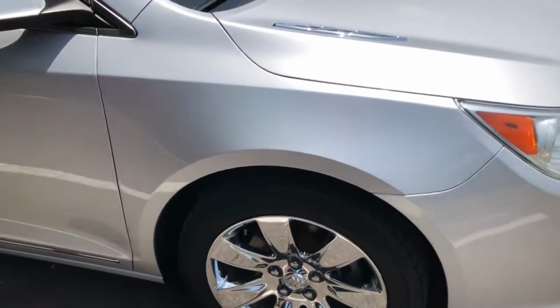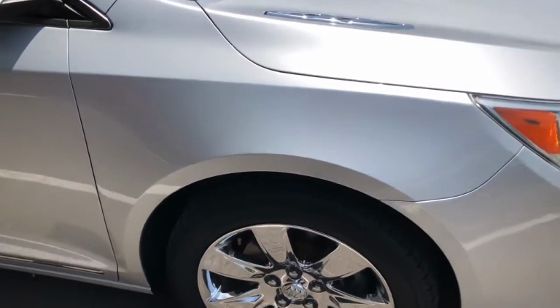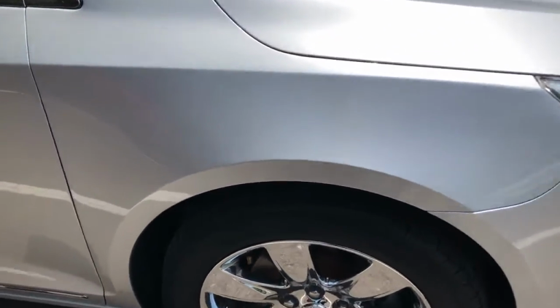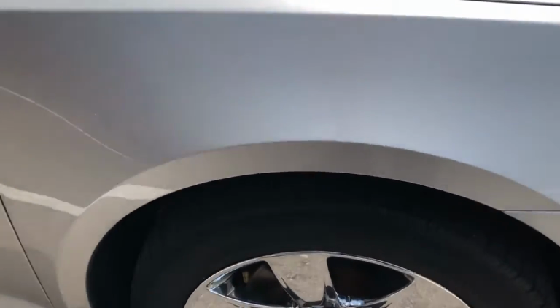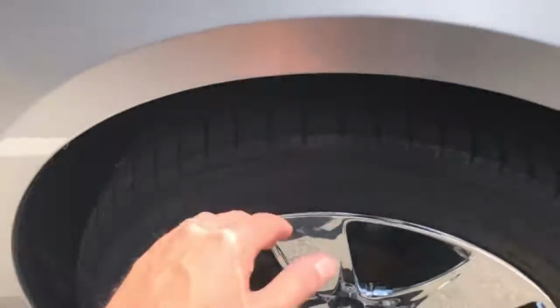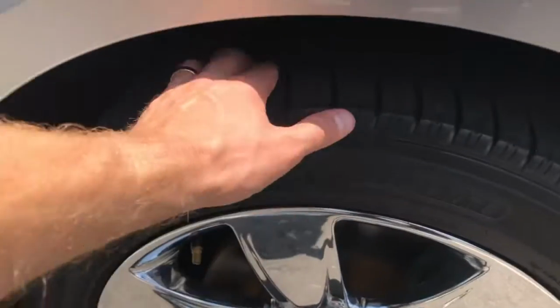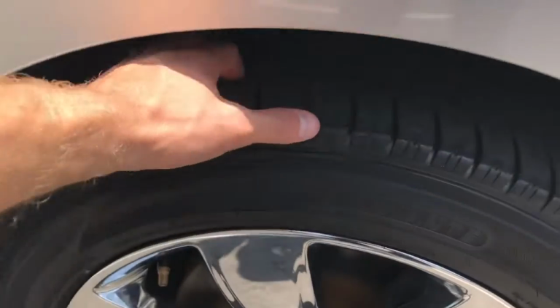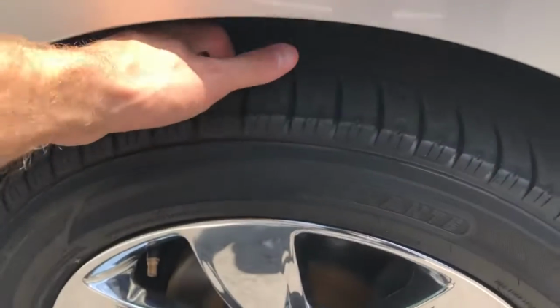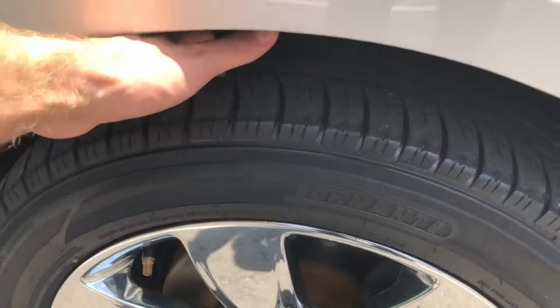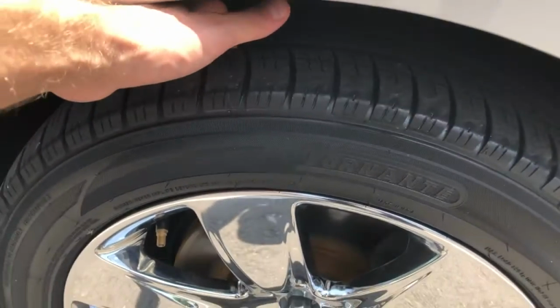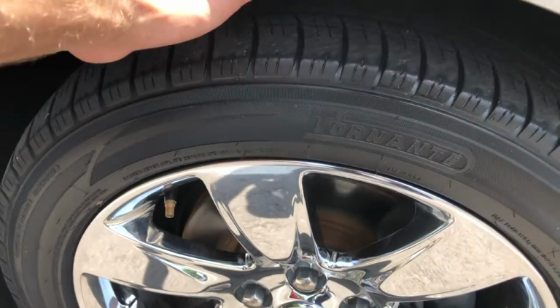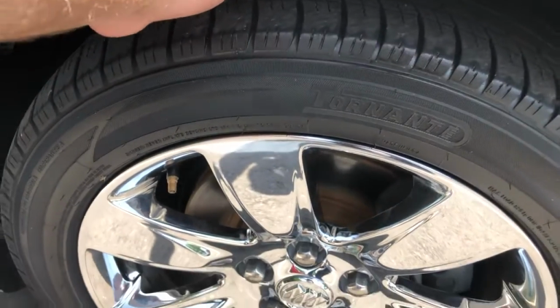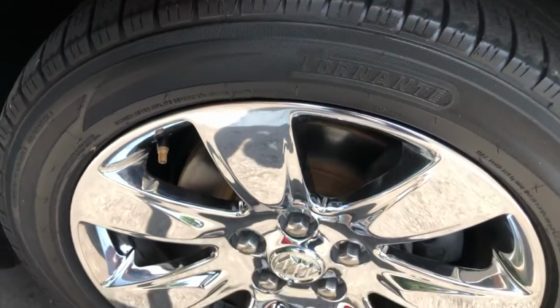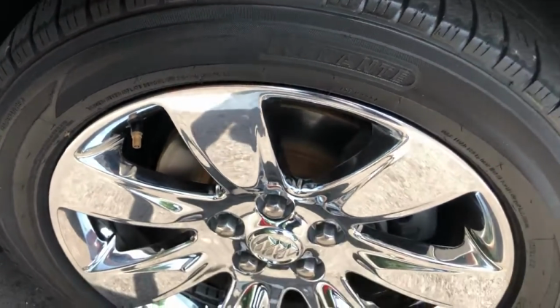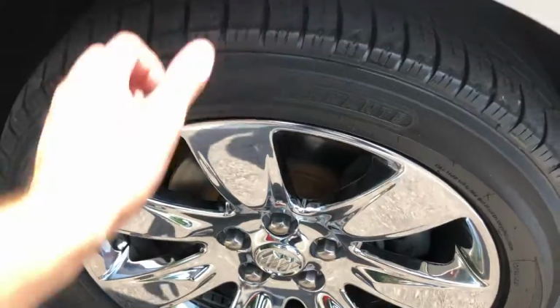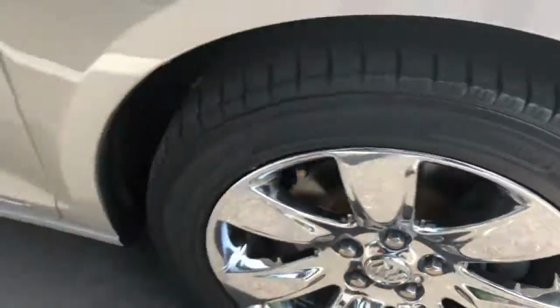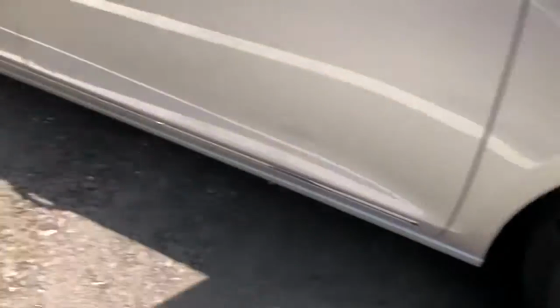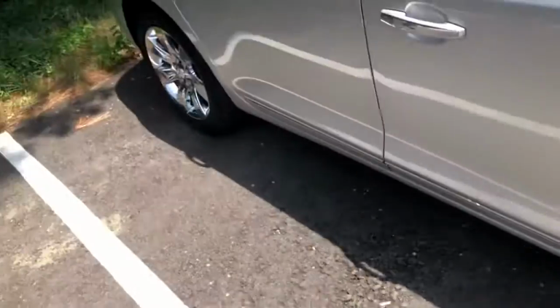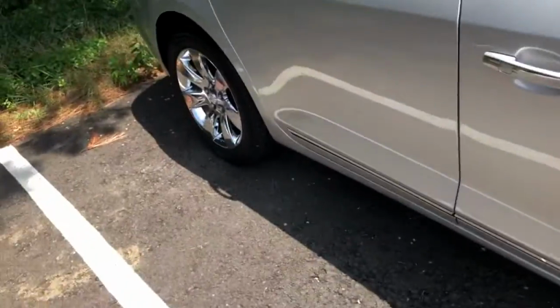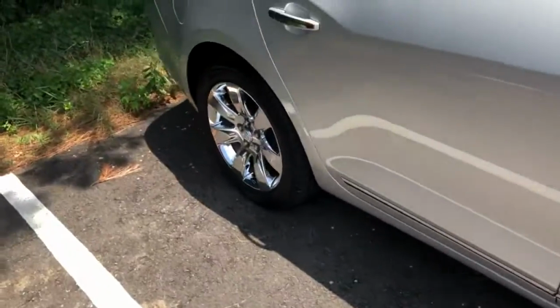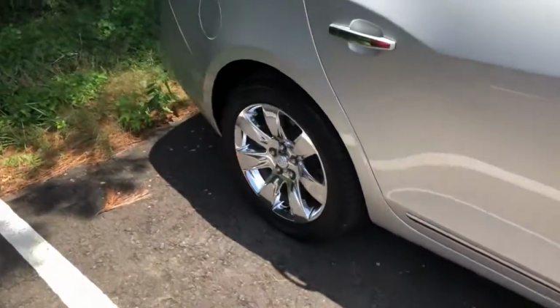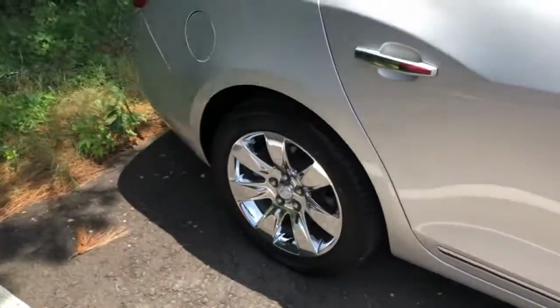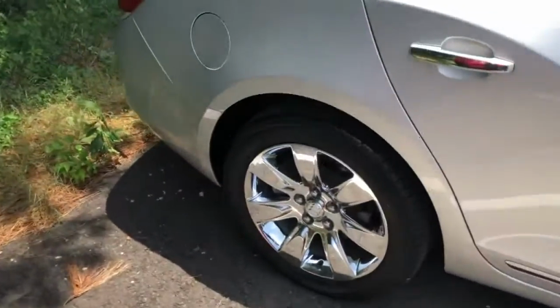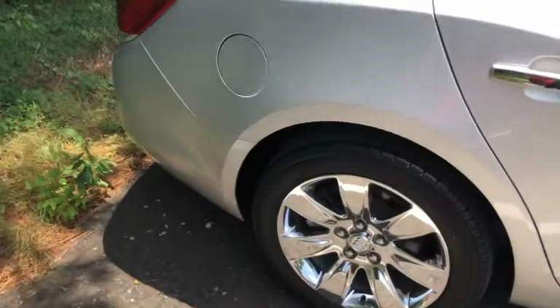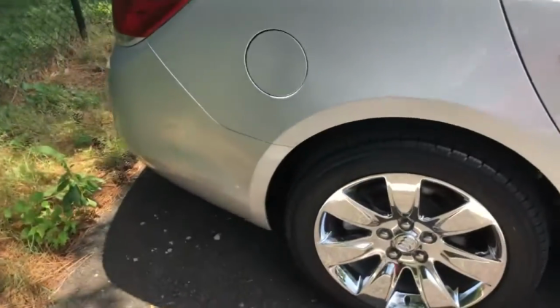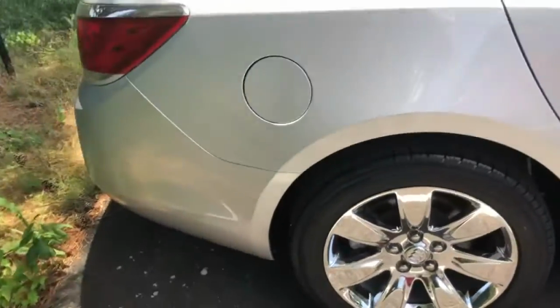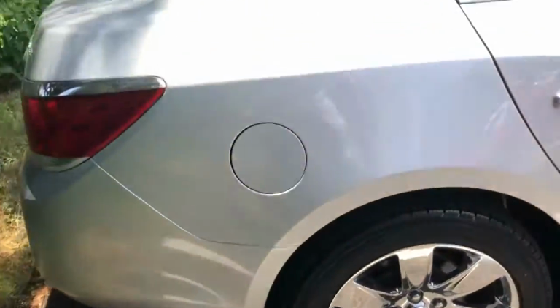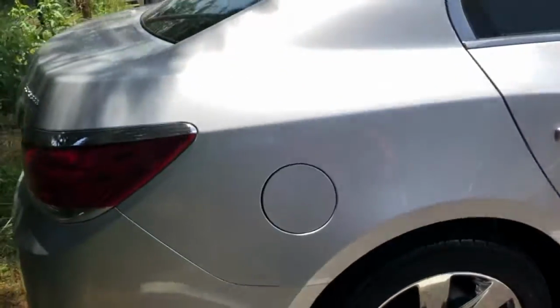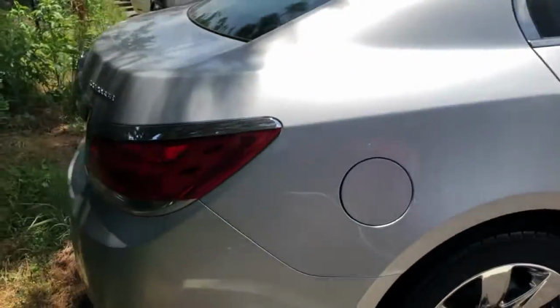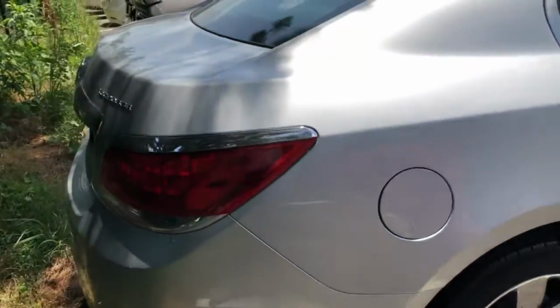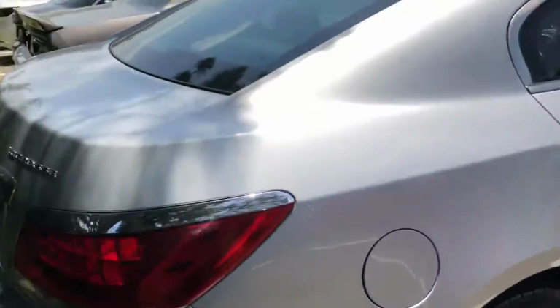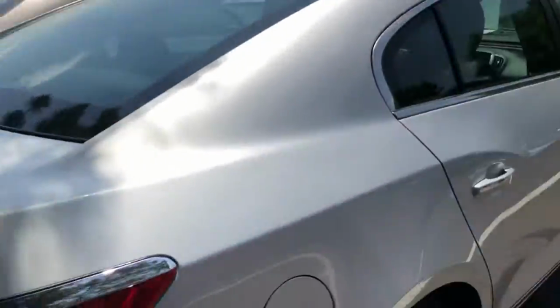The rims are in good shape and the tires are brand new — 100% tread on those all the way around. Yokohama tires, good brand.